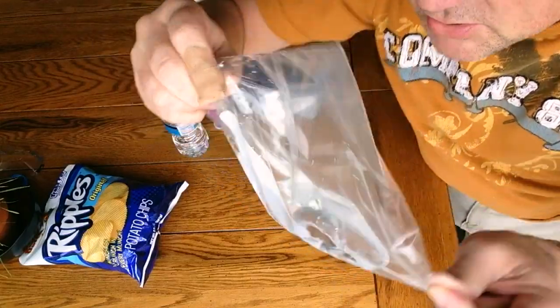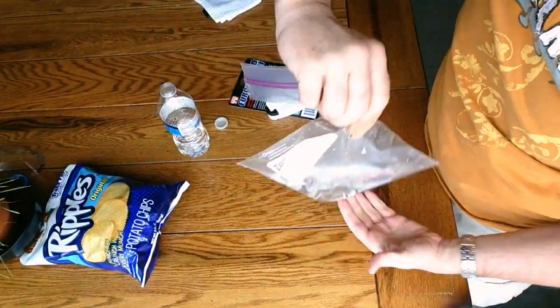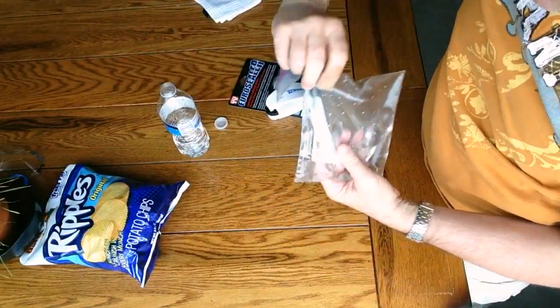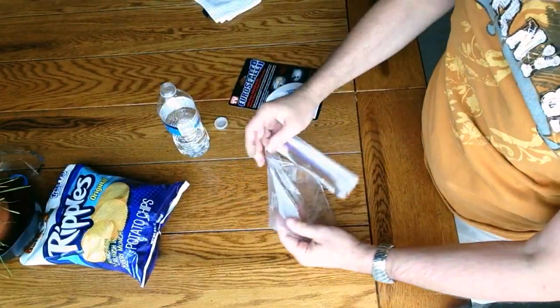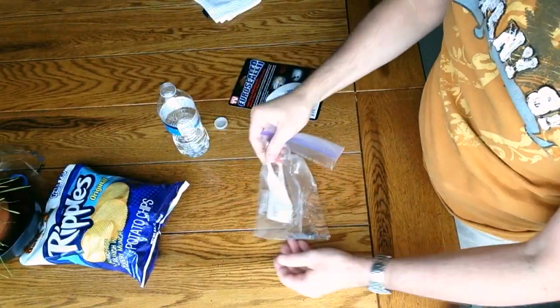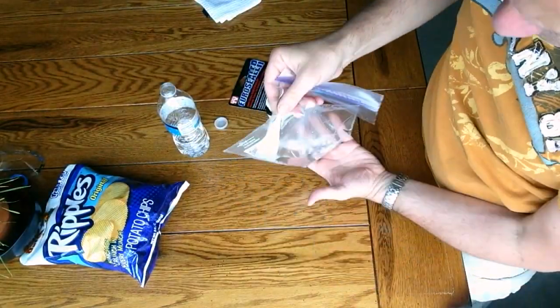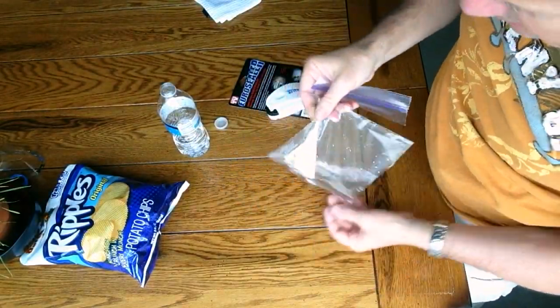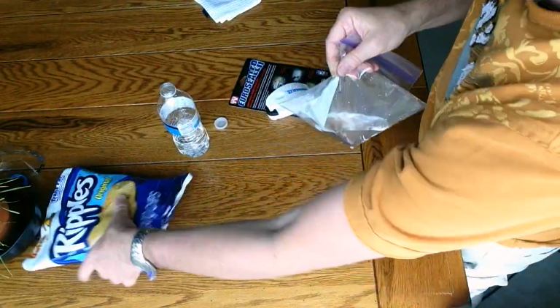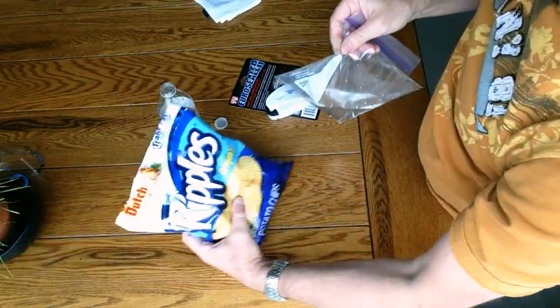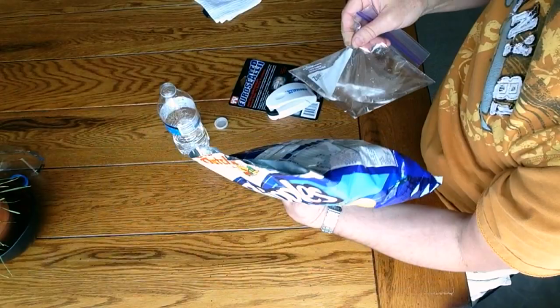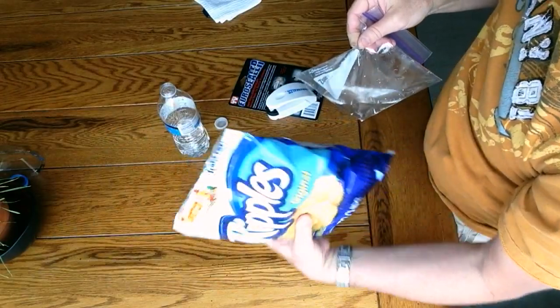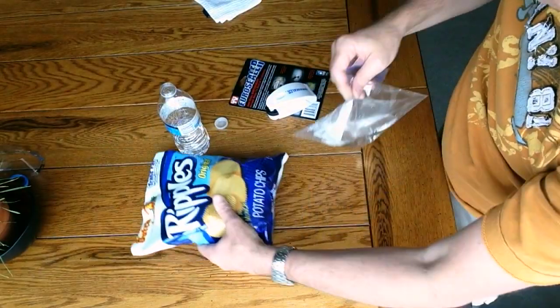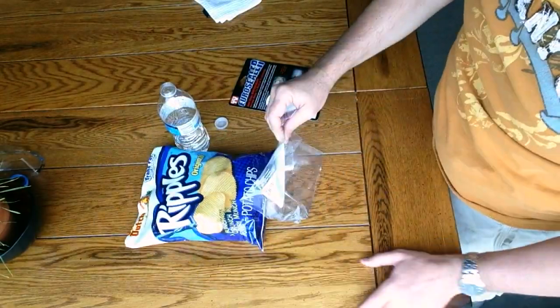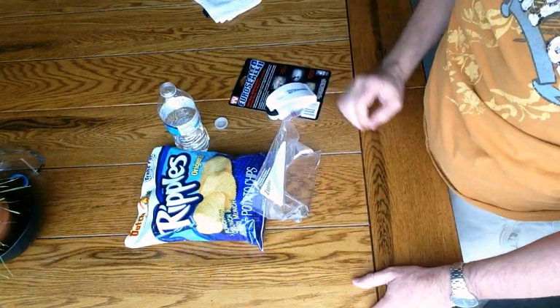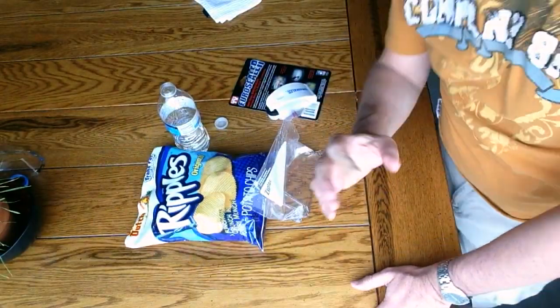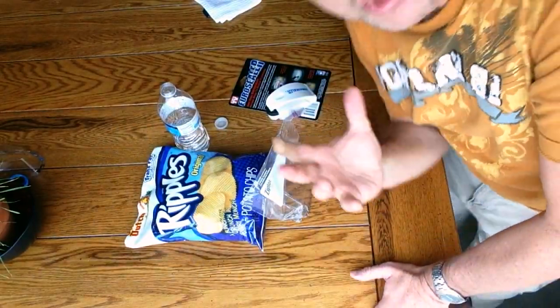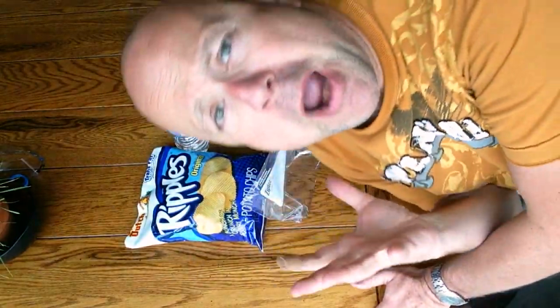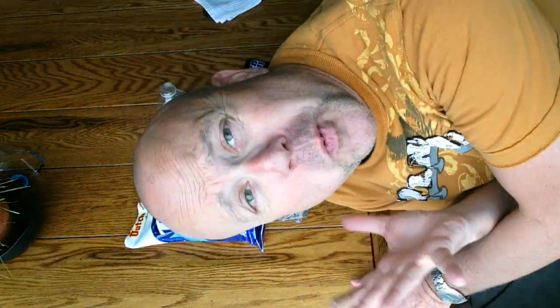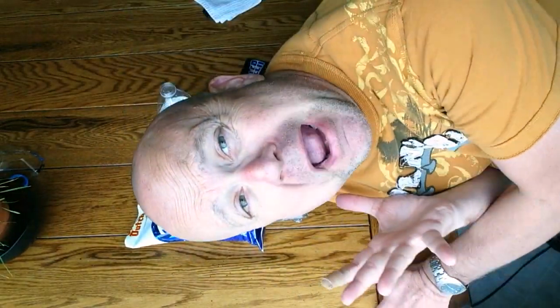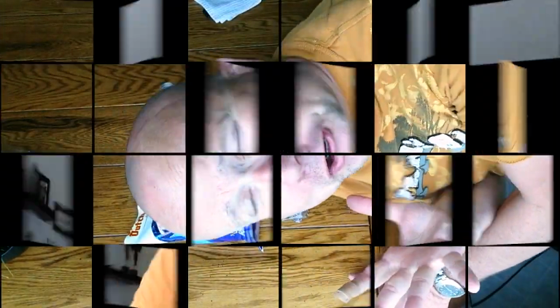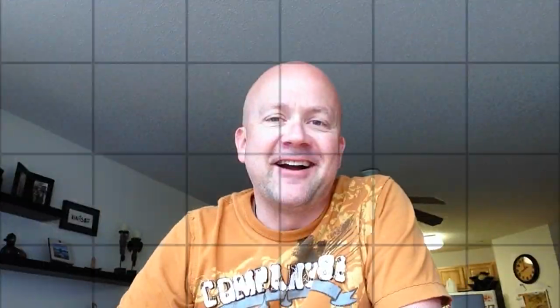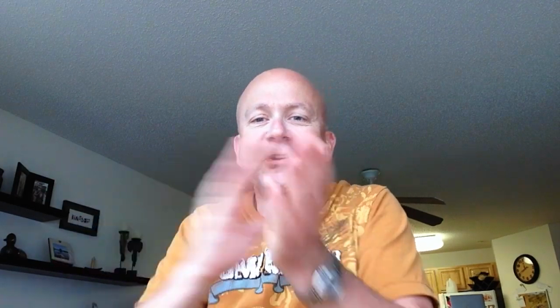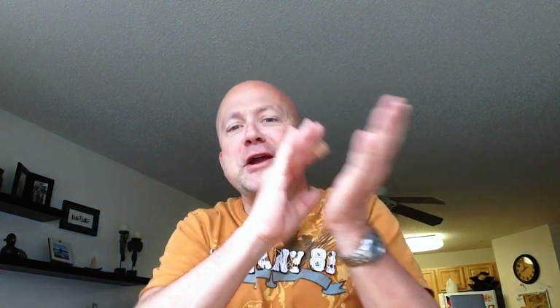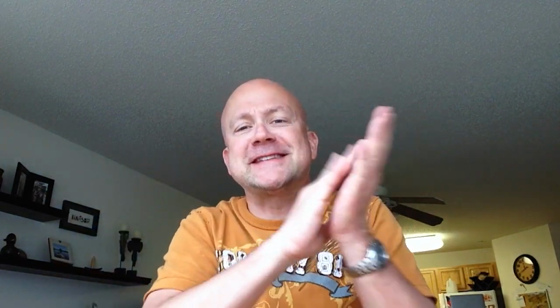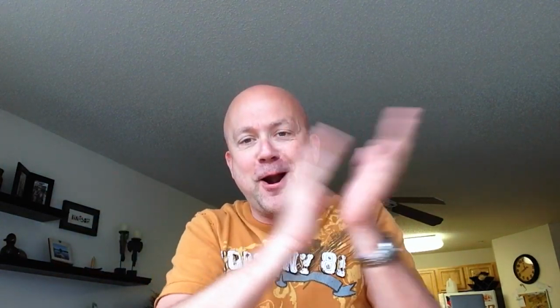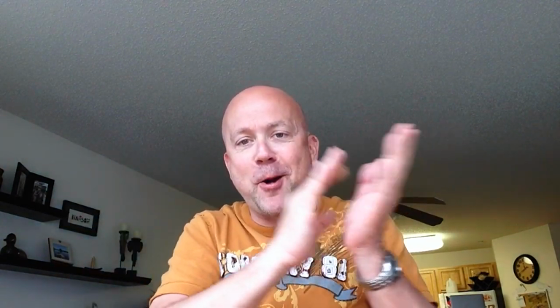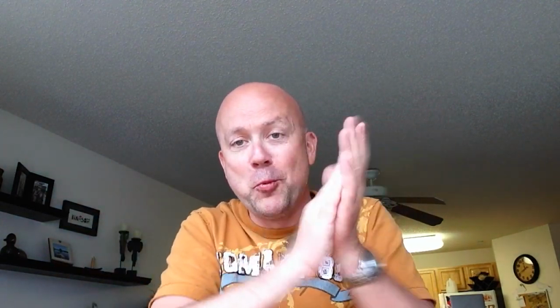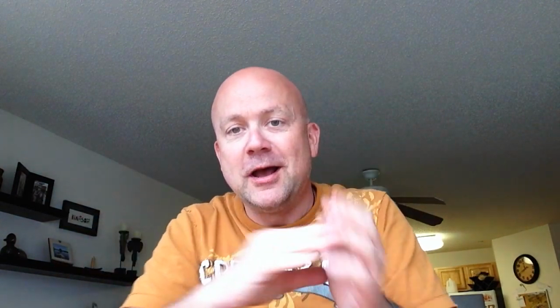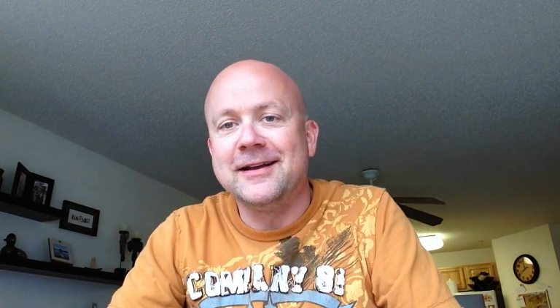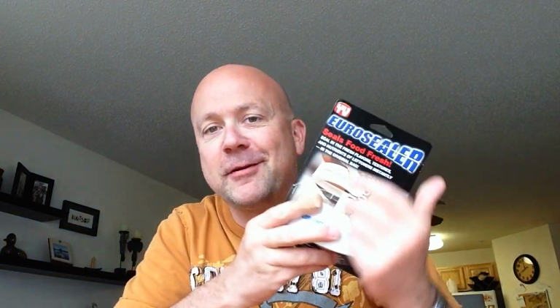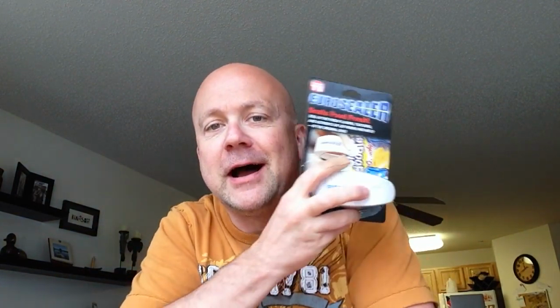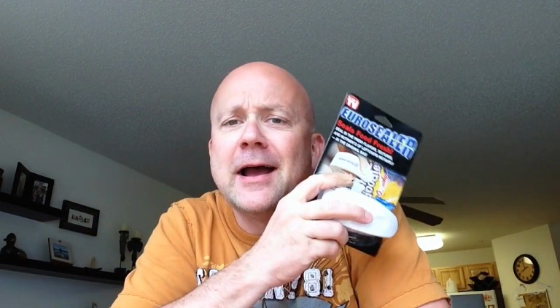All in all, I'll give the Euro Sealer top marks — it sealed the bag of water and sealed the bag of chips with almost no effort whatsoever. All right, let's hear it for the Euro Sealer! Woo!